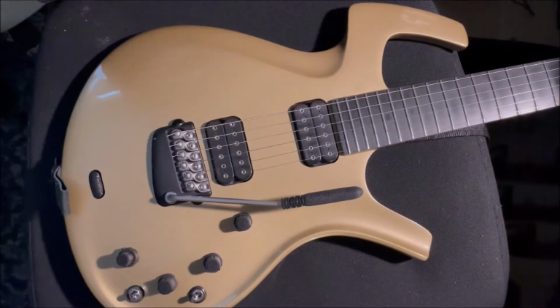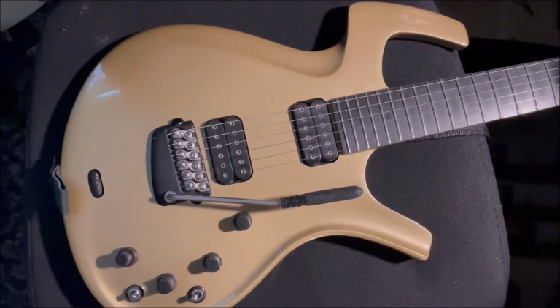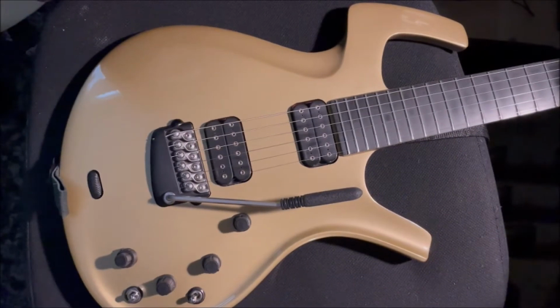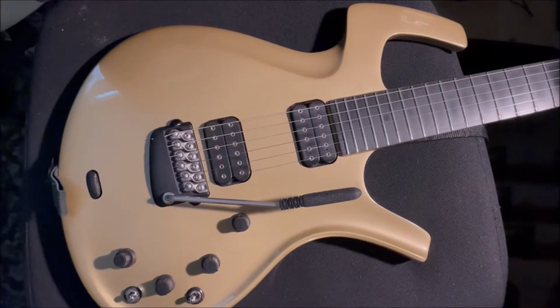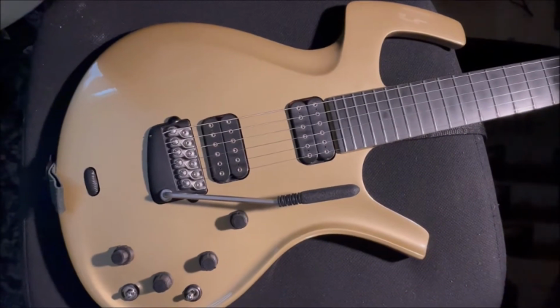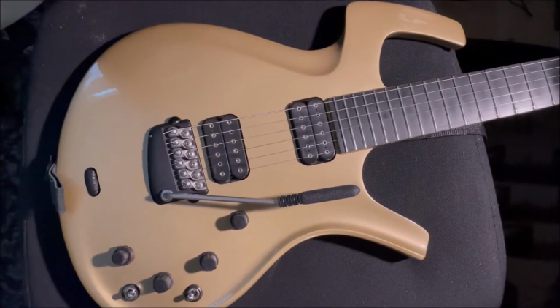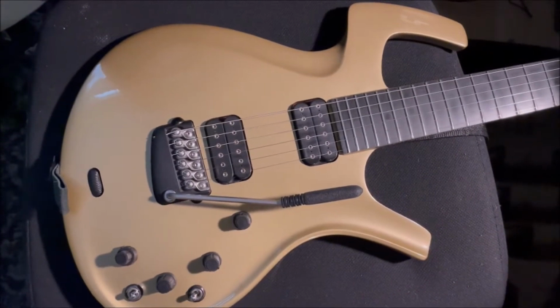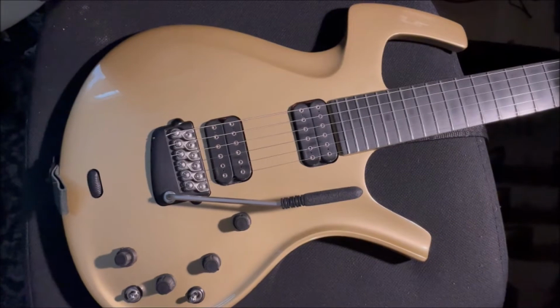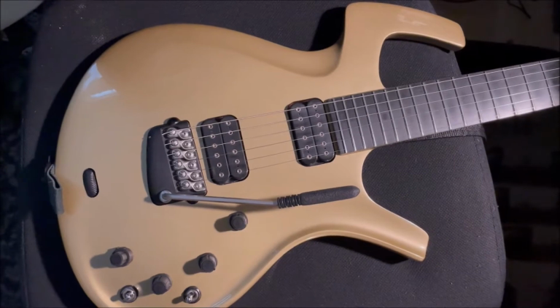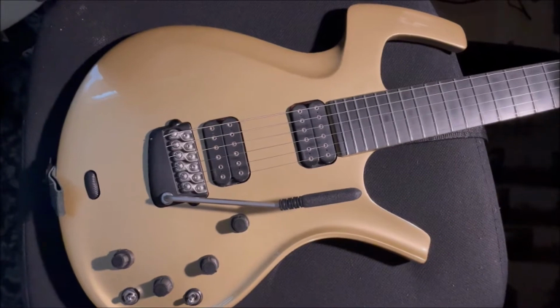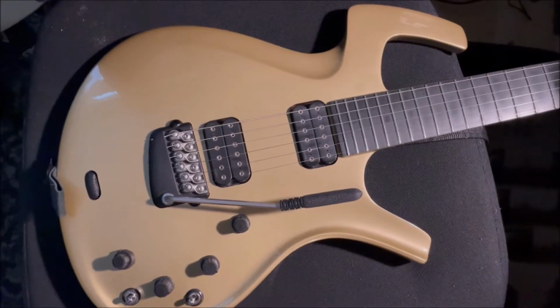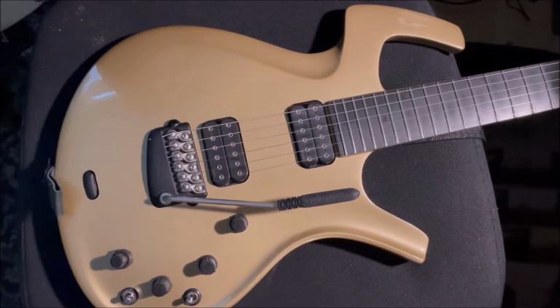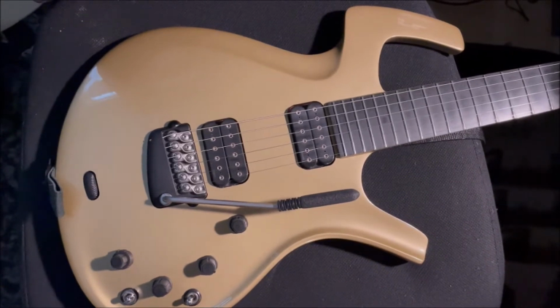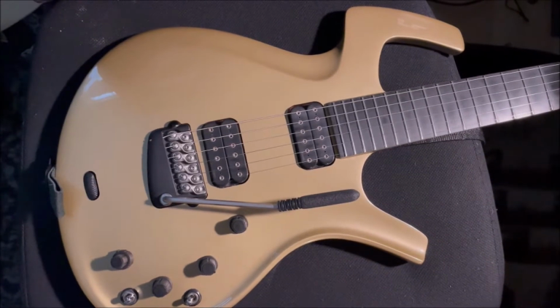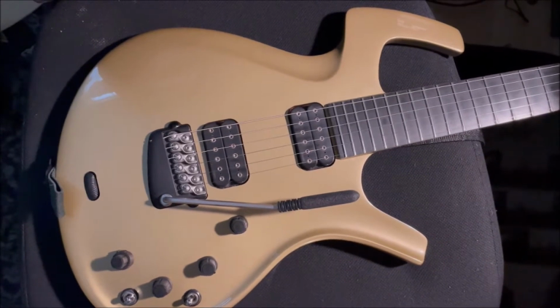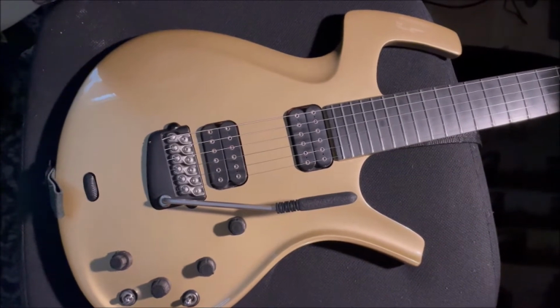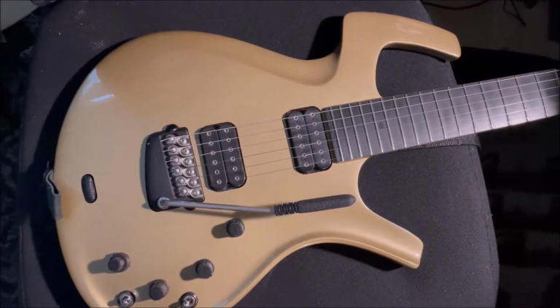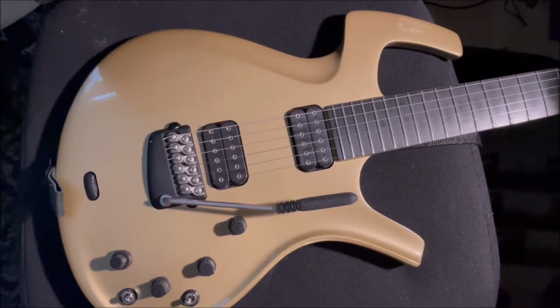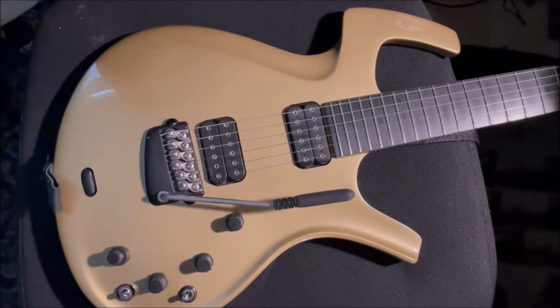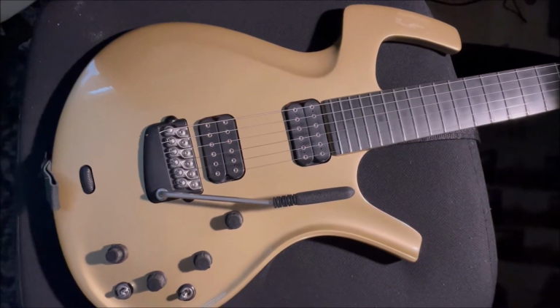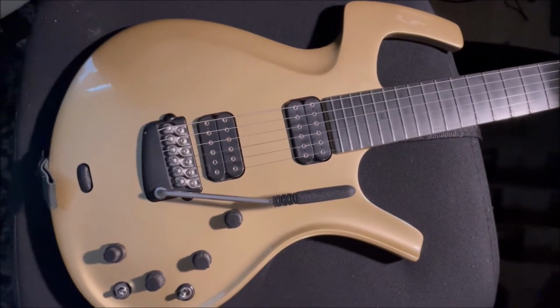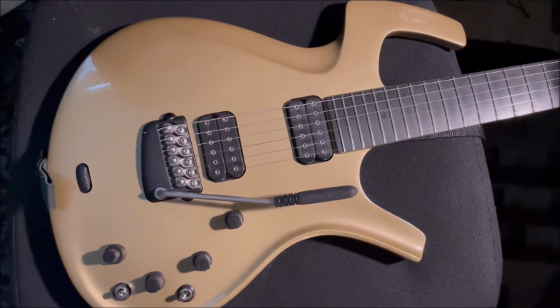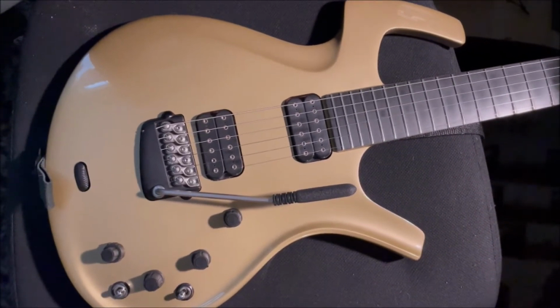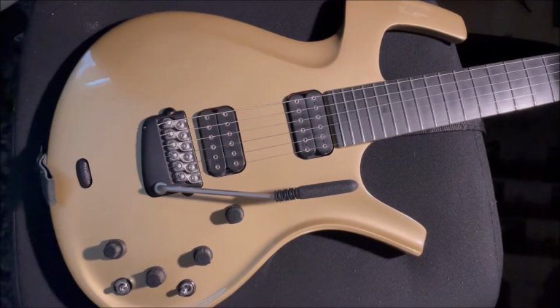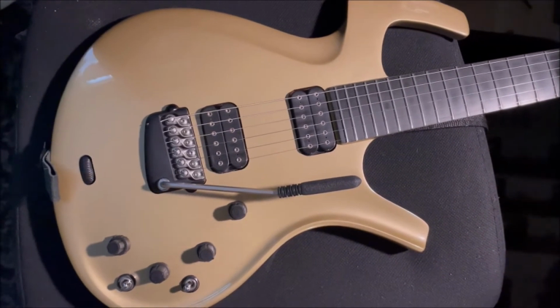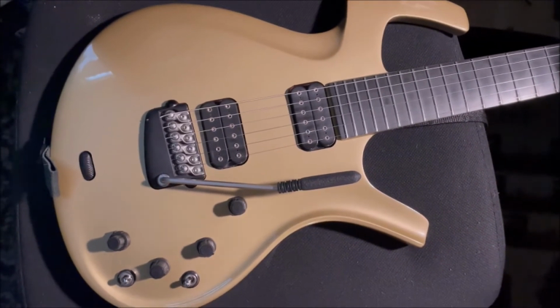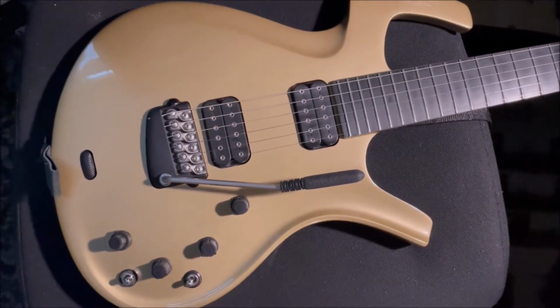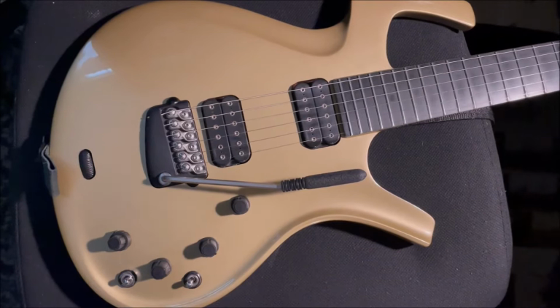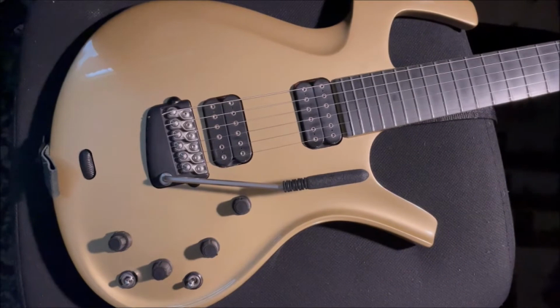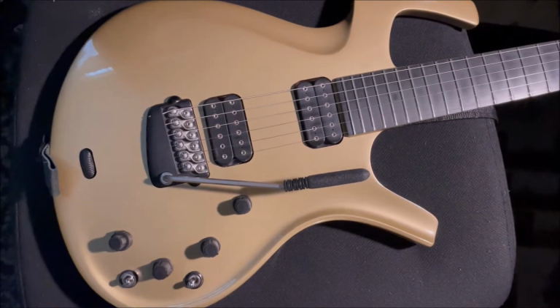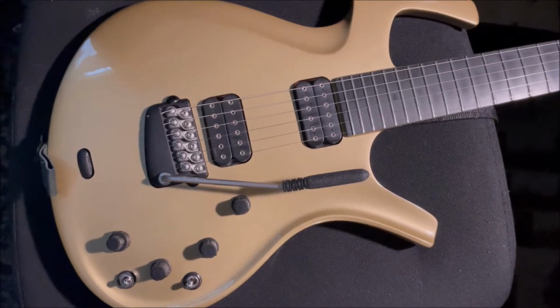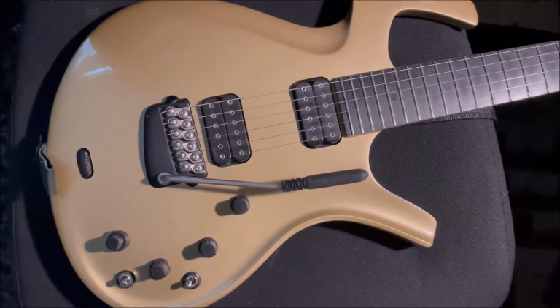This is a 1995 Parker Fly guitar. I bought this about 10 years ago off eBay and it's been working really great.